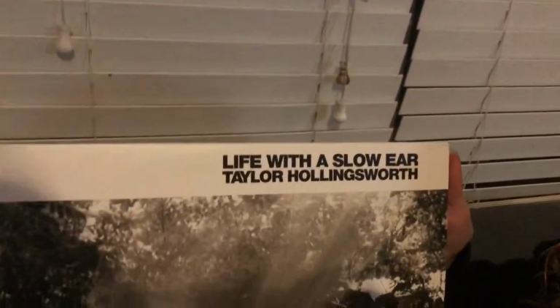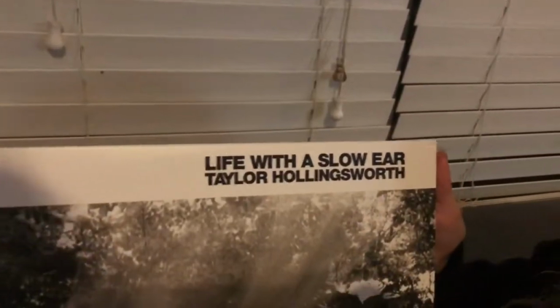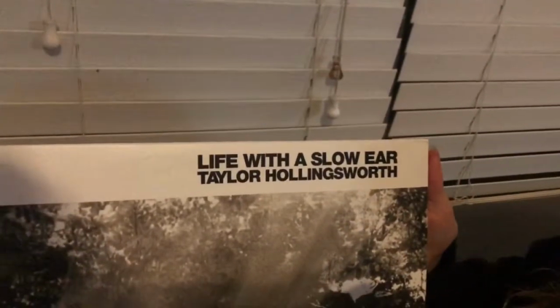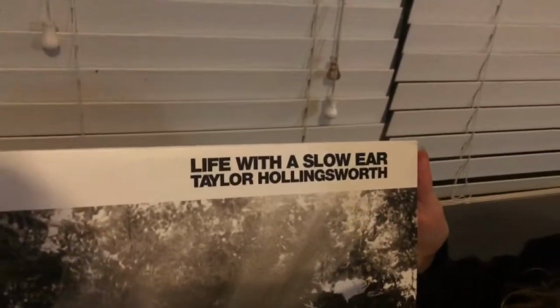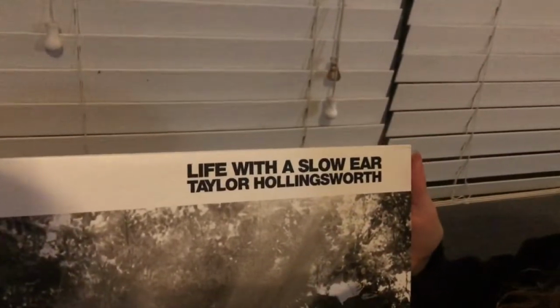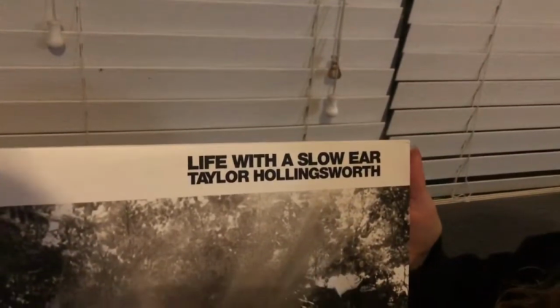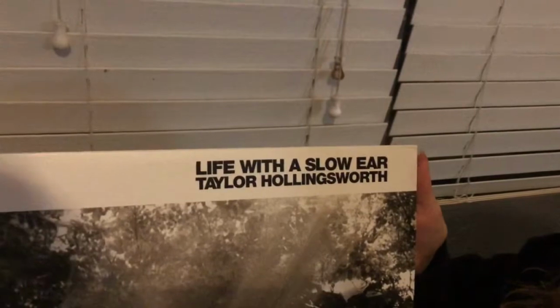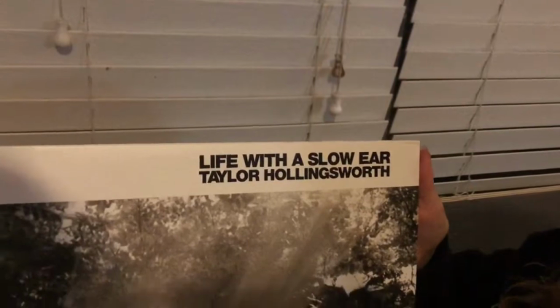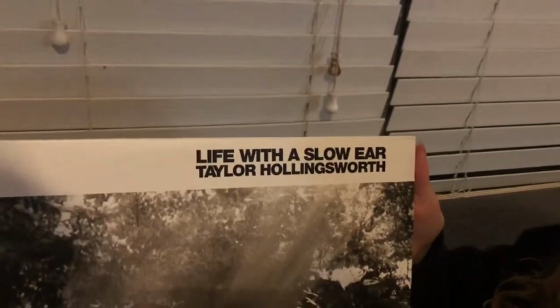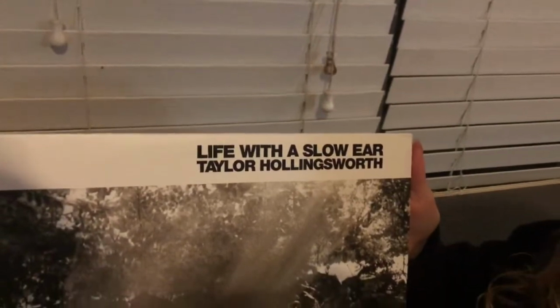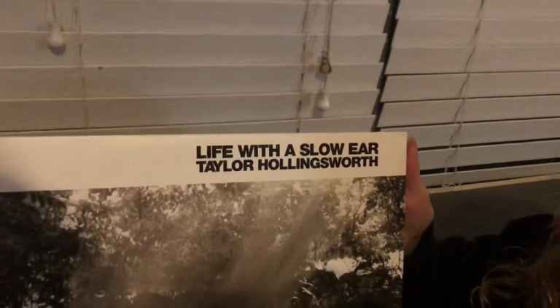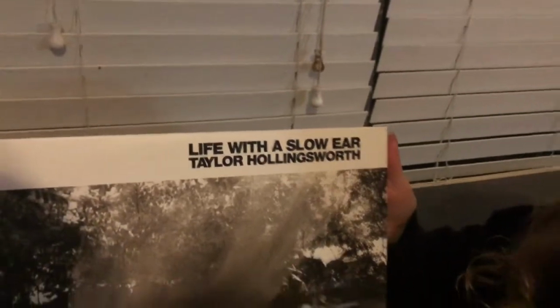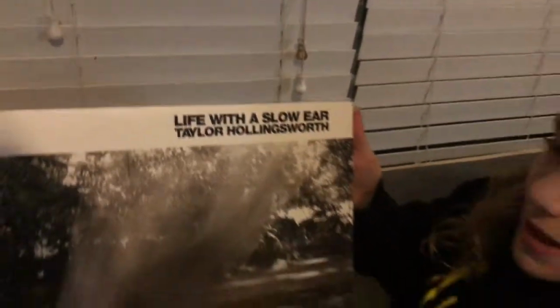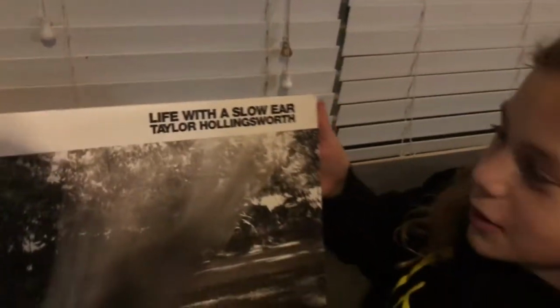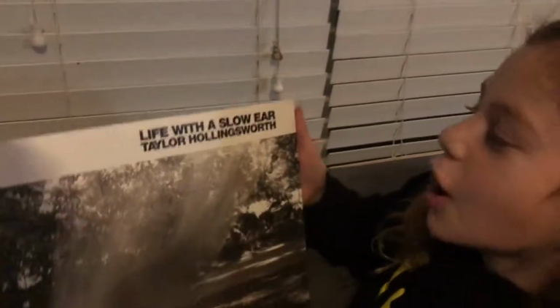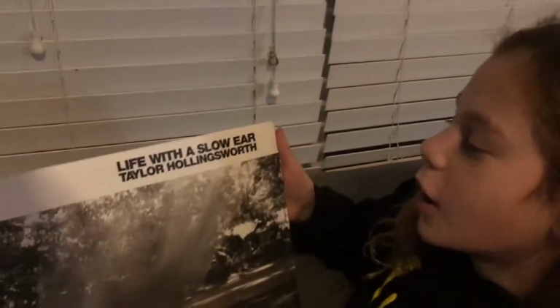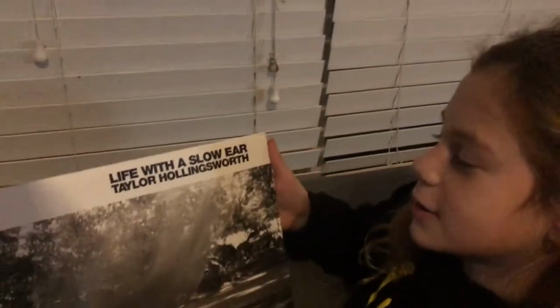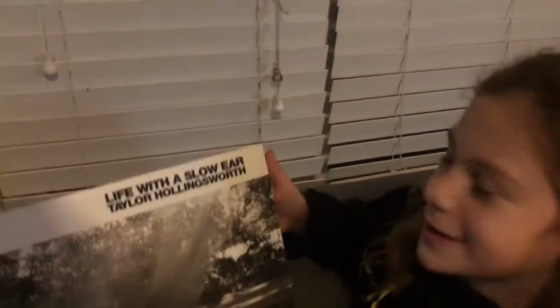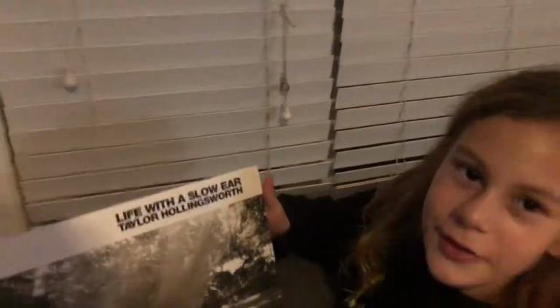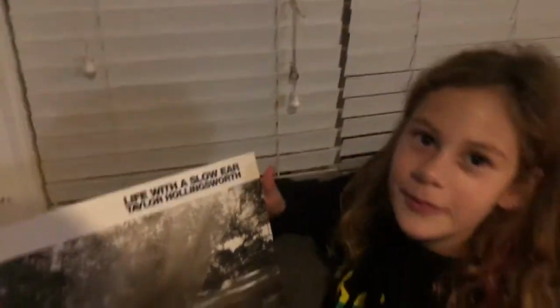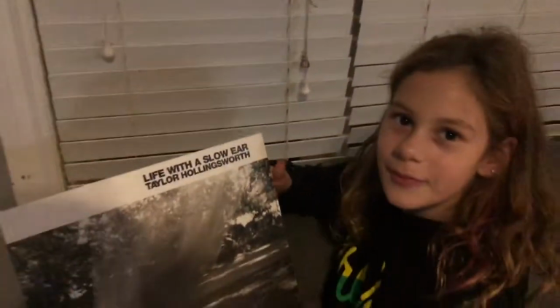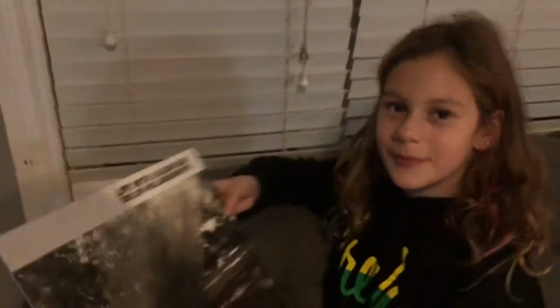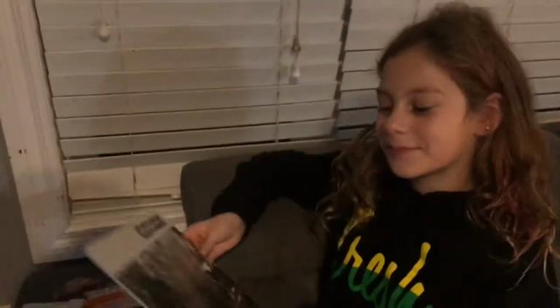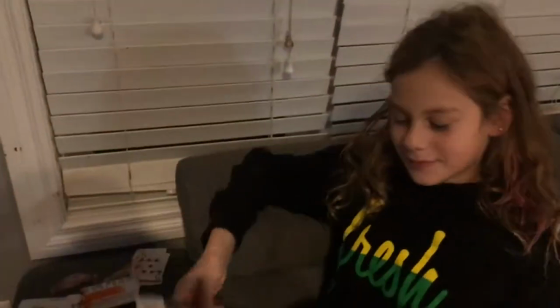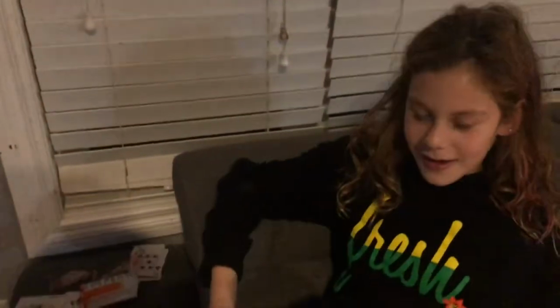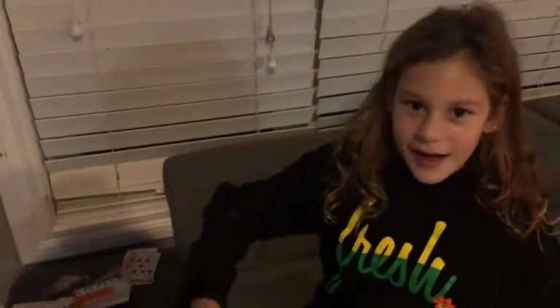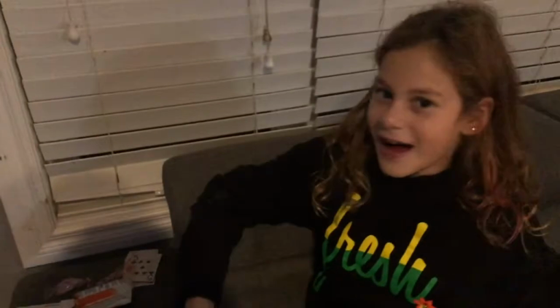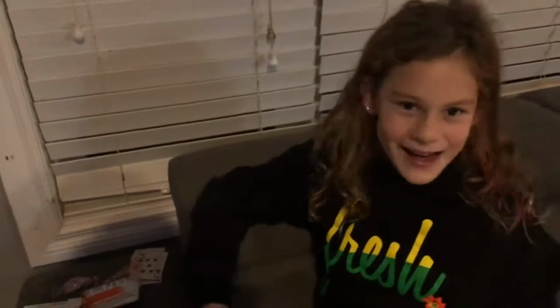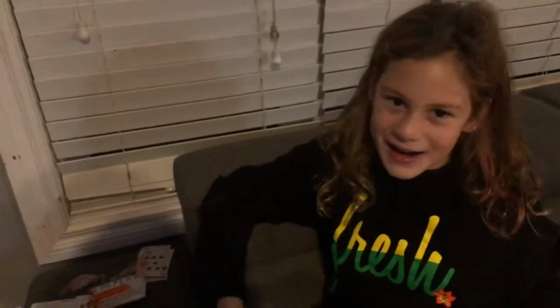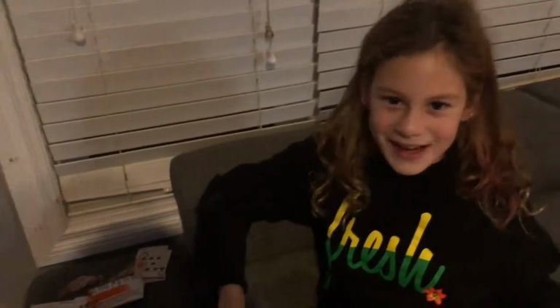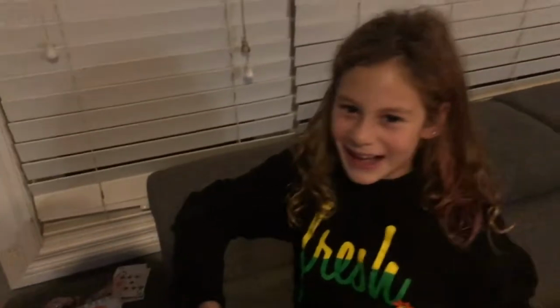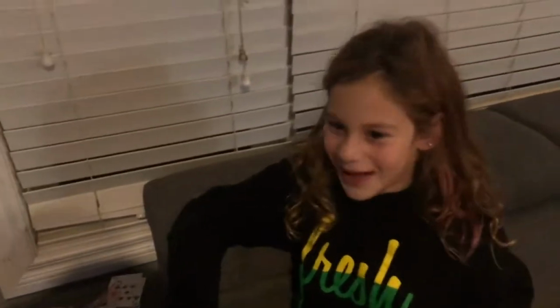Life with a Slow Ear by Taylor Hollingsworth. Never heard of this guy before. I don't think I have either.